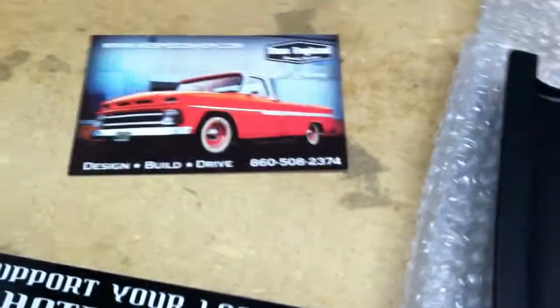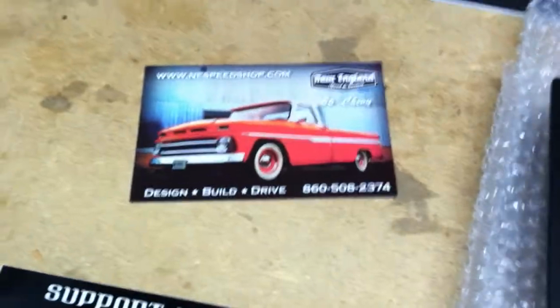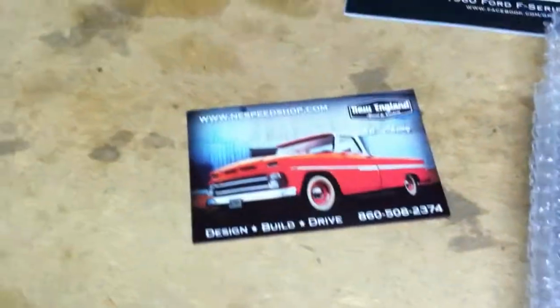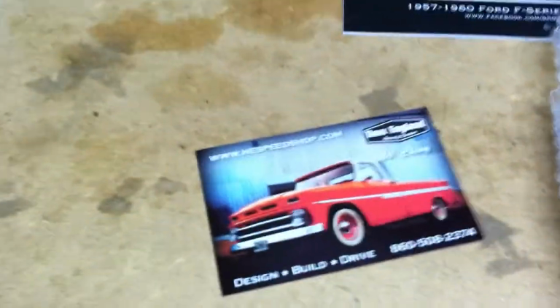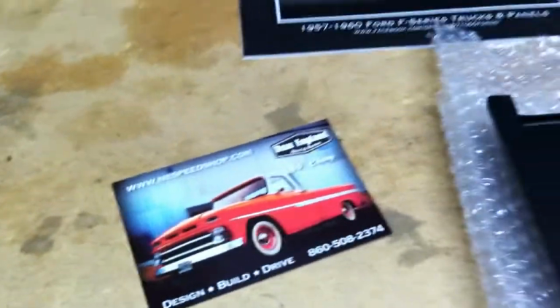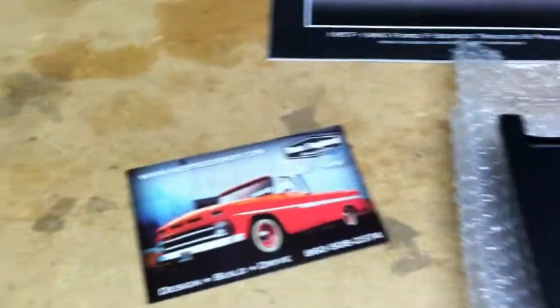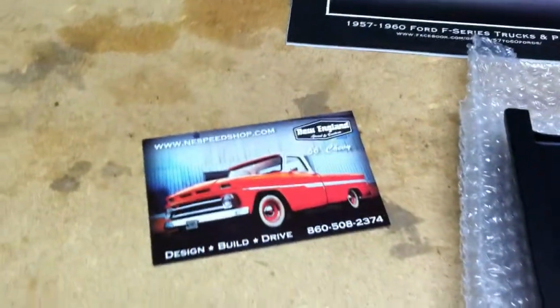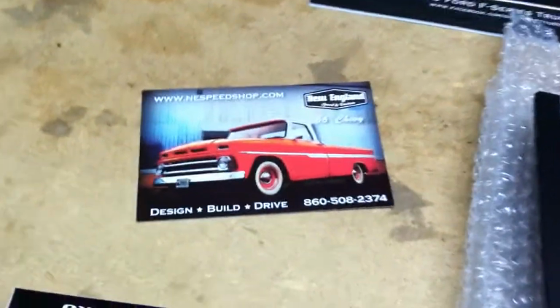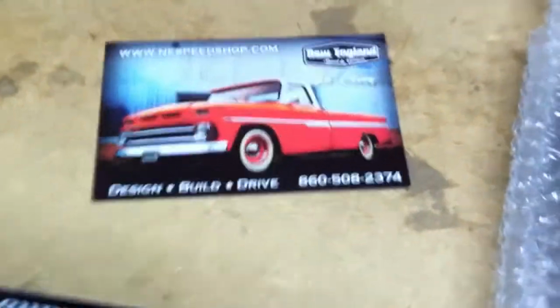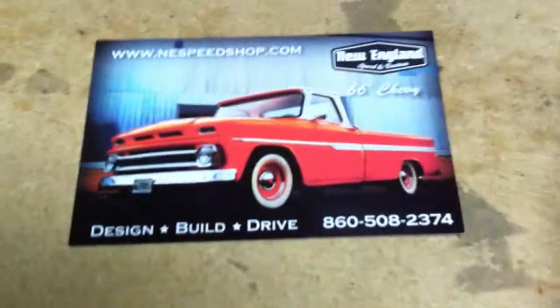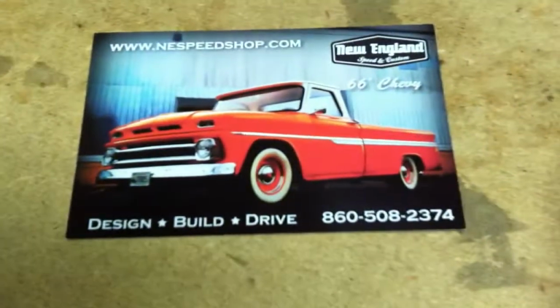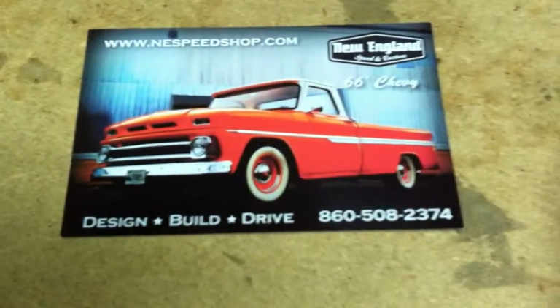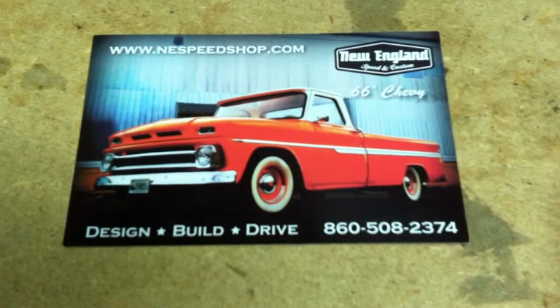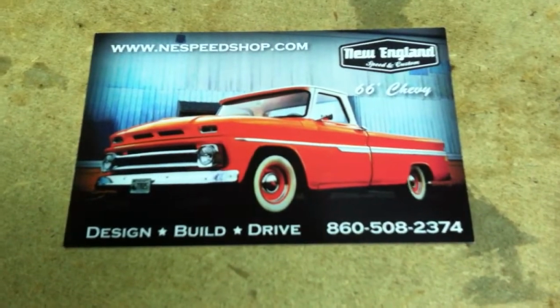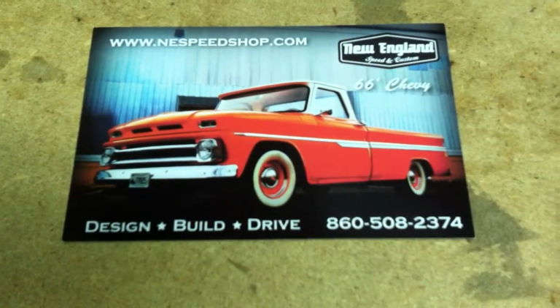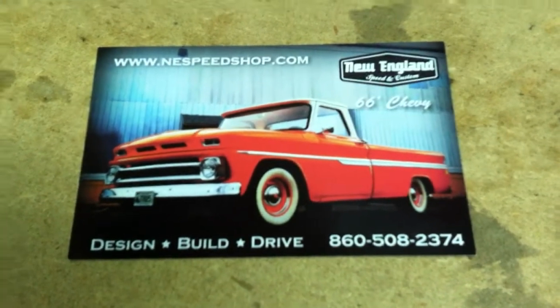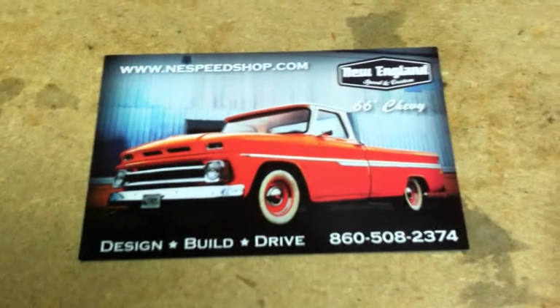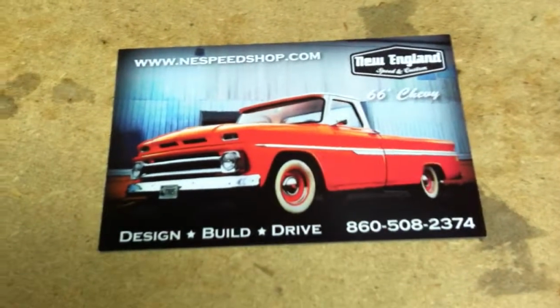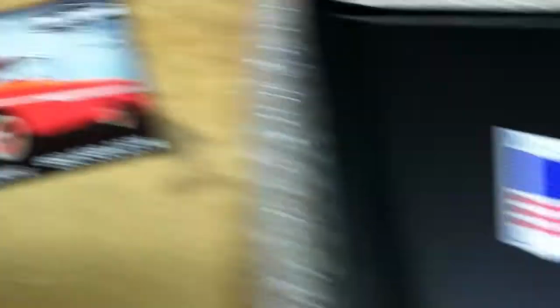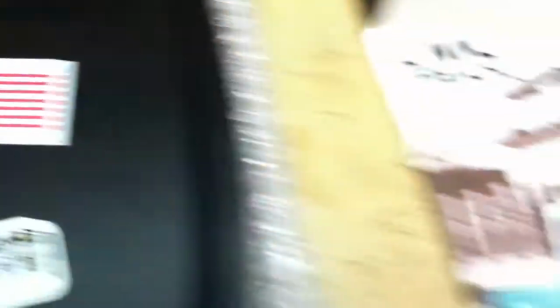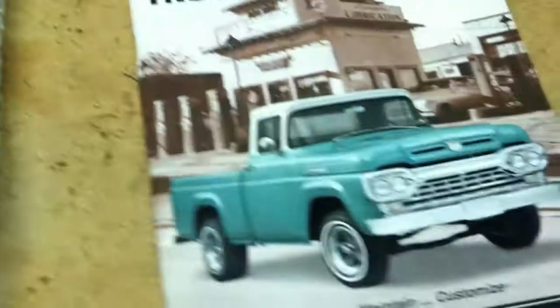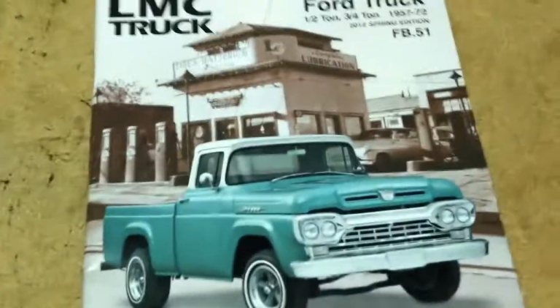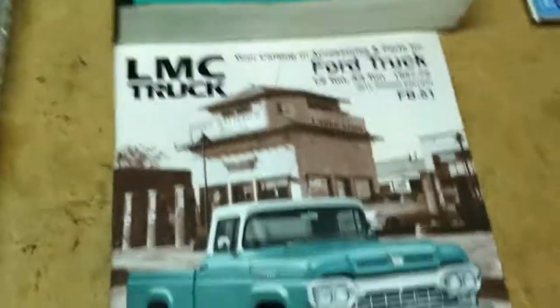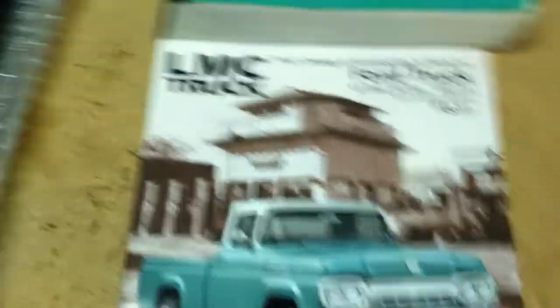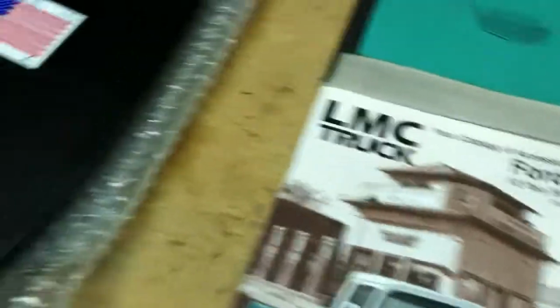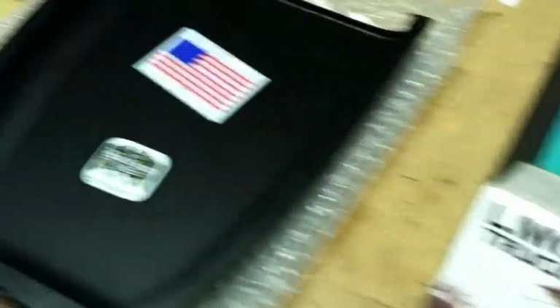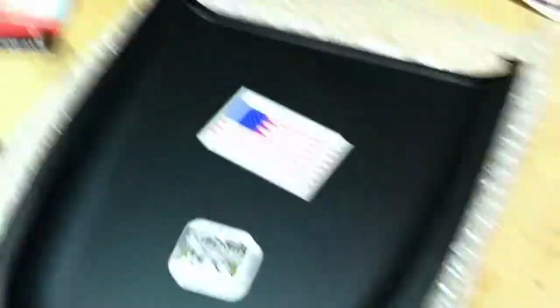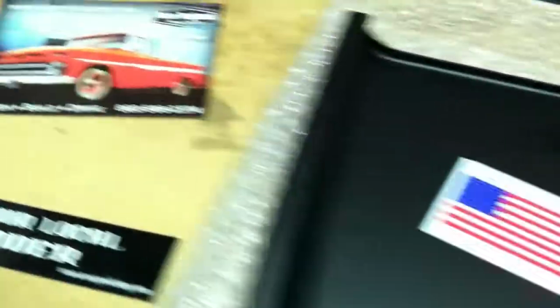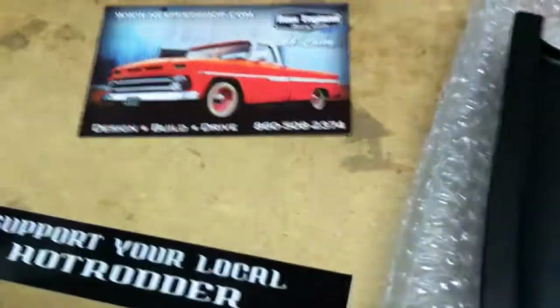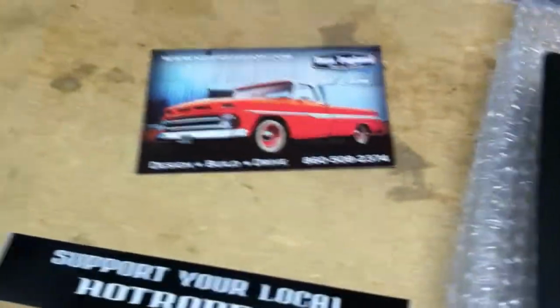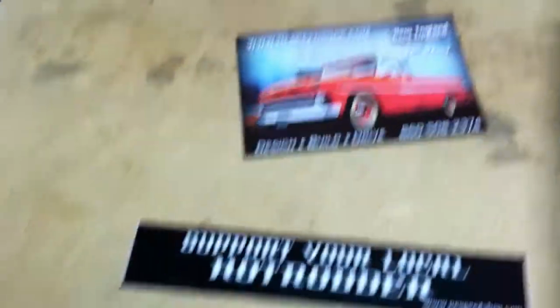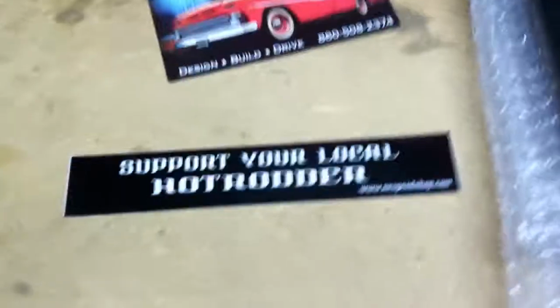The second most common question I get is: where can I get bed ends? And up until now they were not available from LMC, John's, Blue Oval, anywhere.